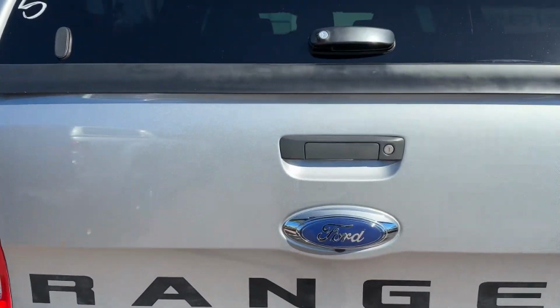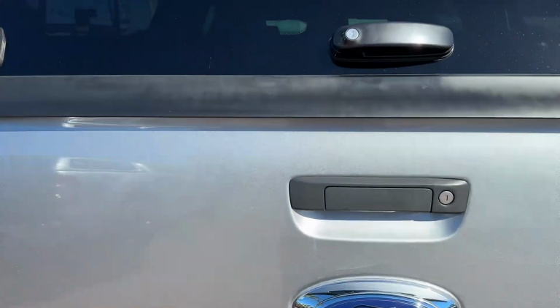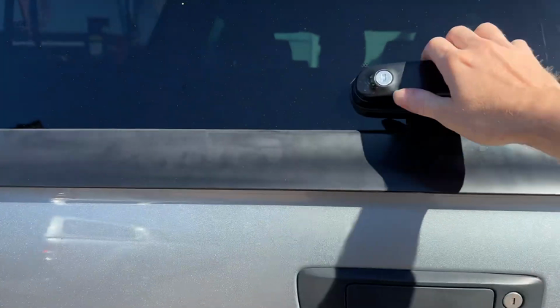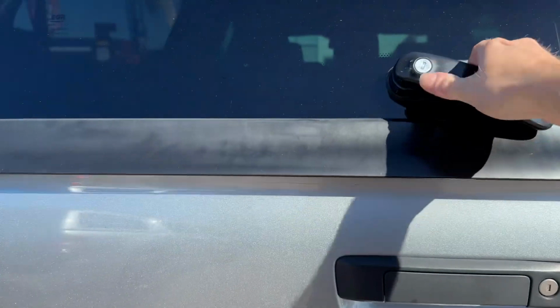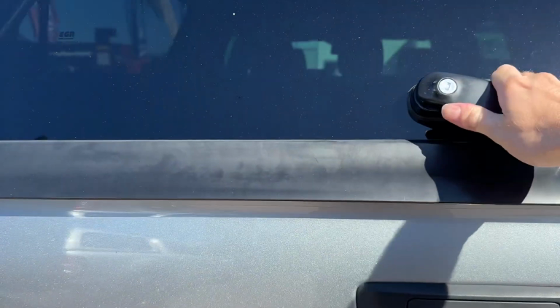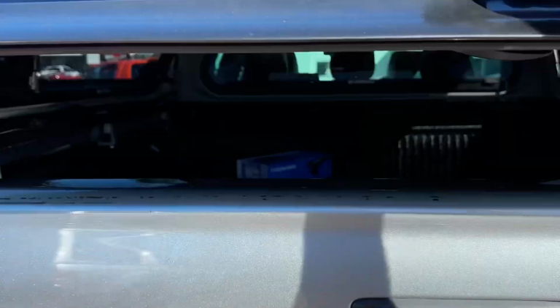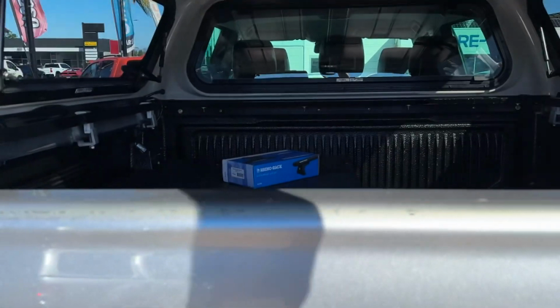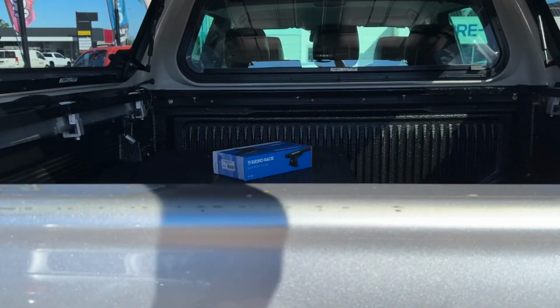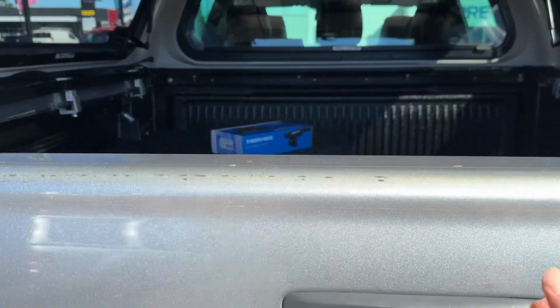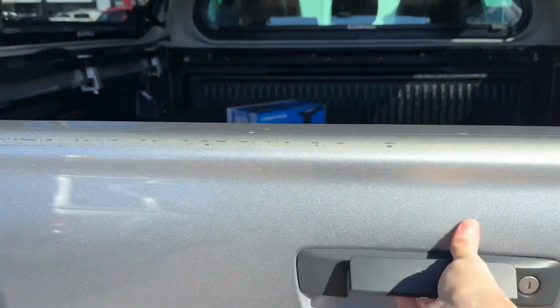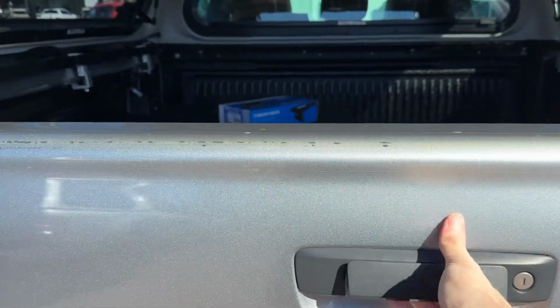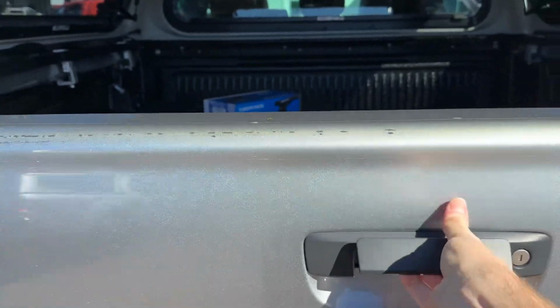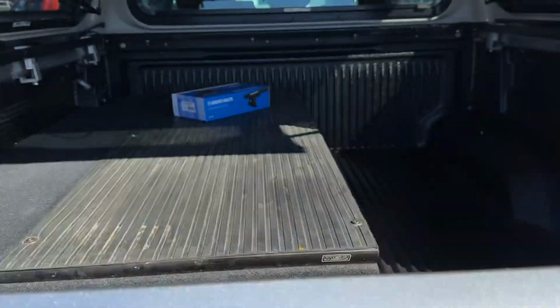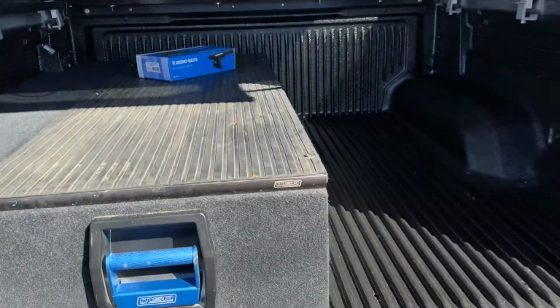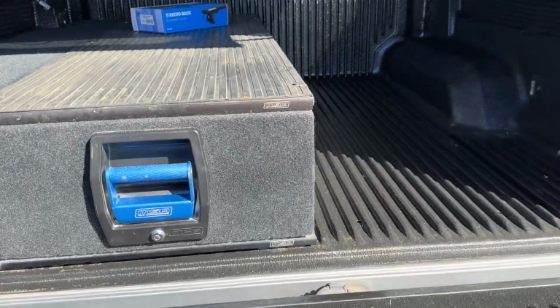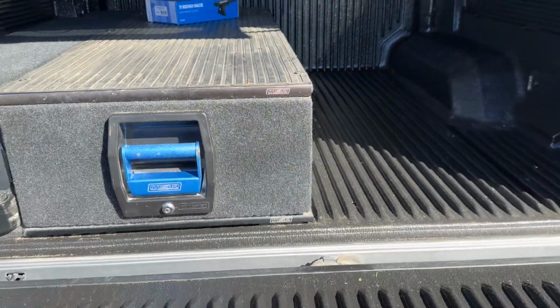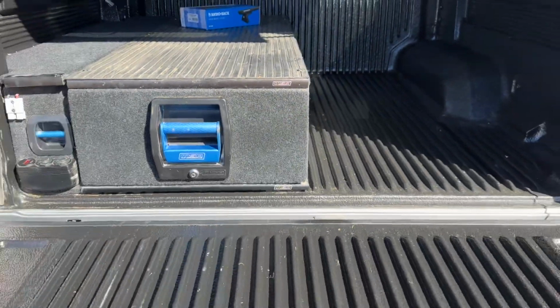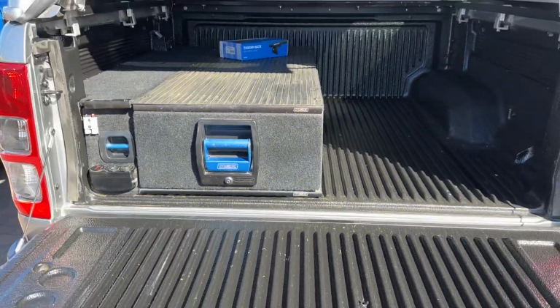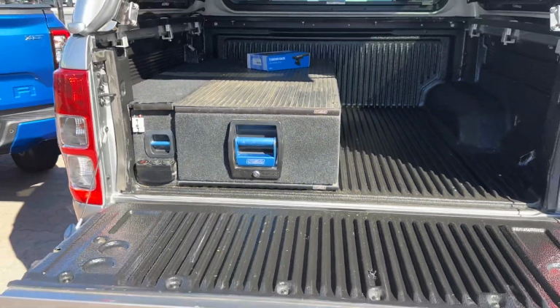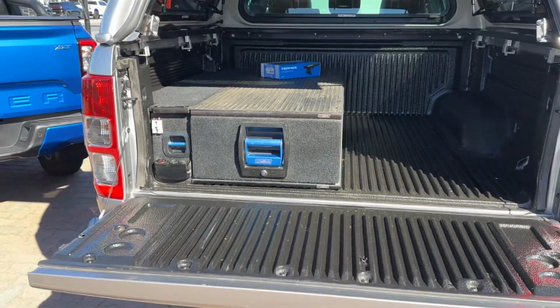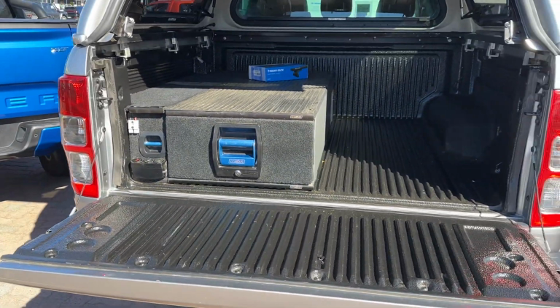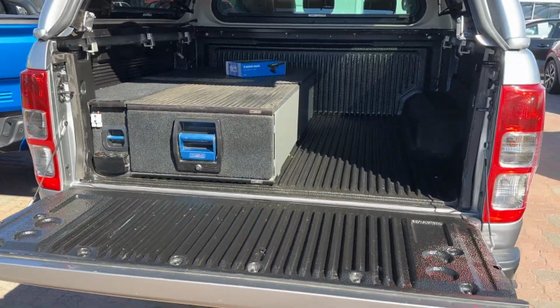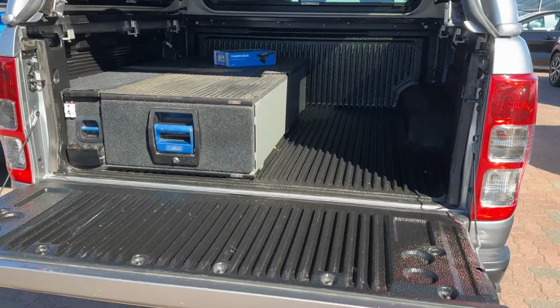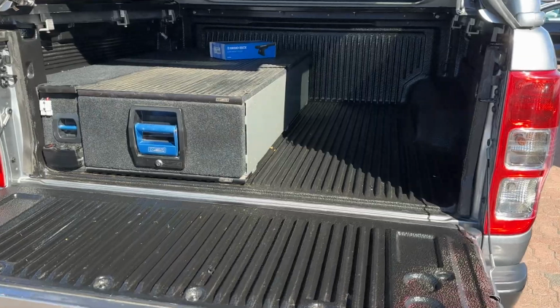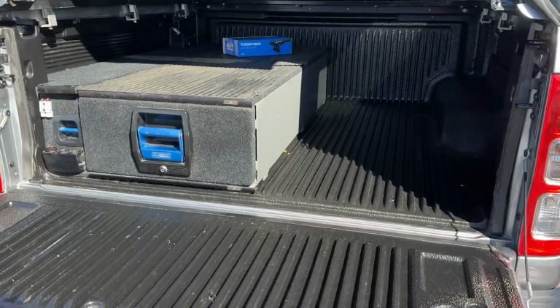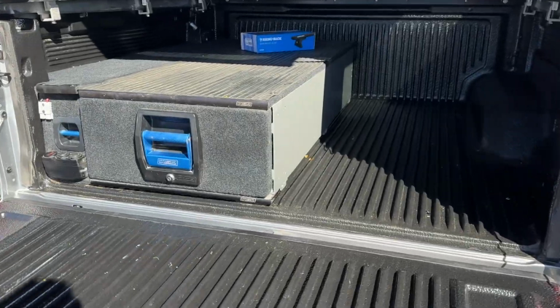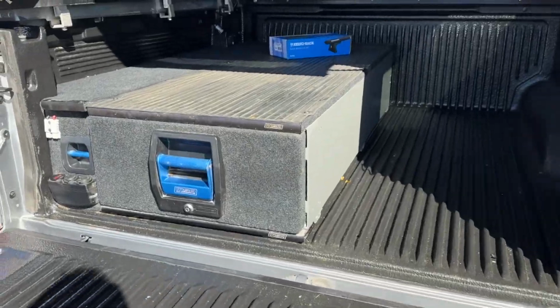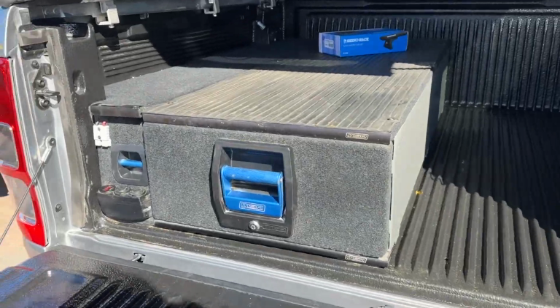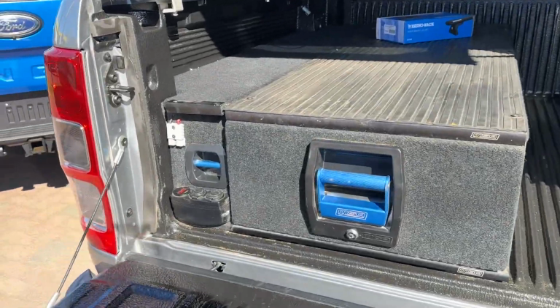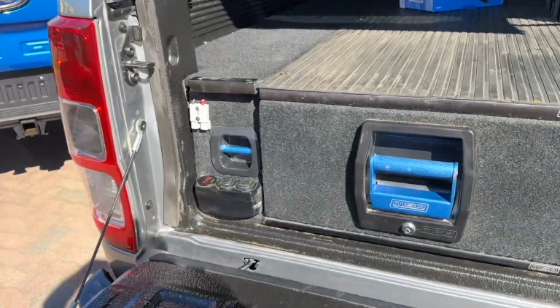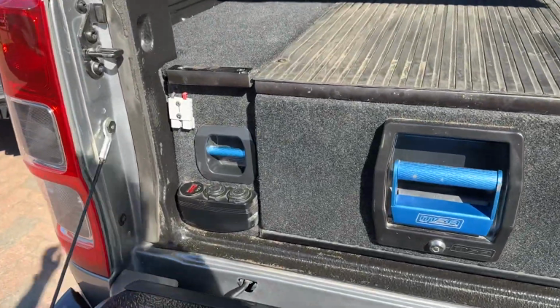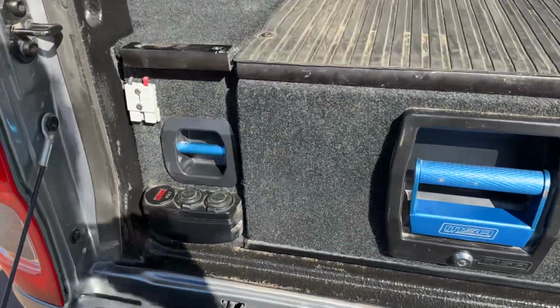It's in really nice condition for the year and the kays. You've got the single drawer set up here, tub liner, Anderson plugs, 12 volts.